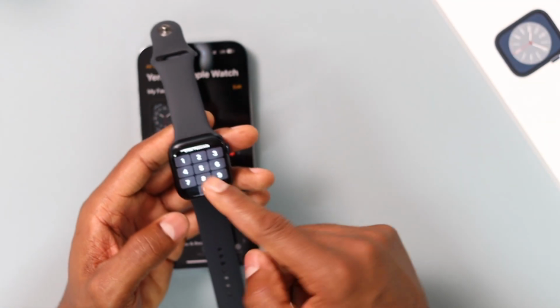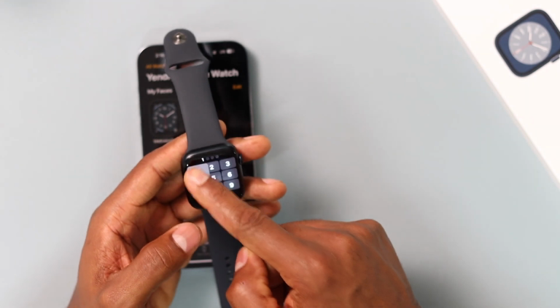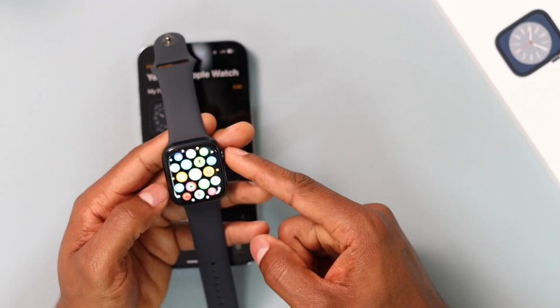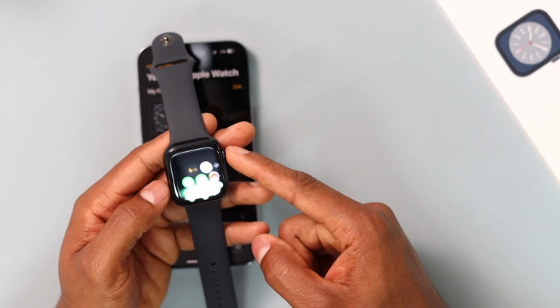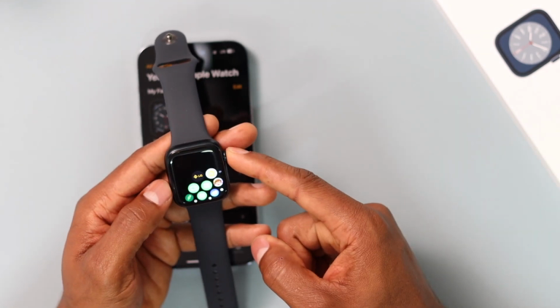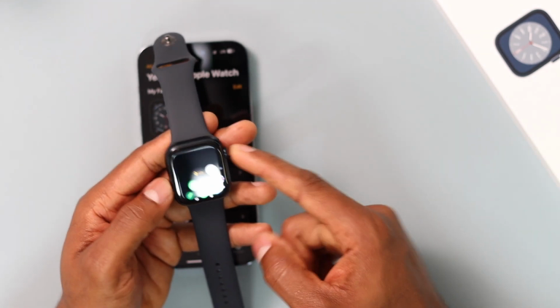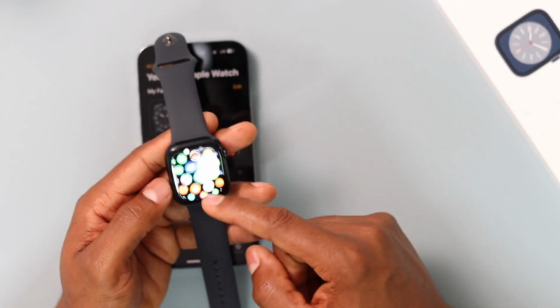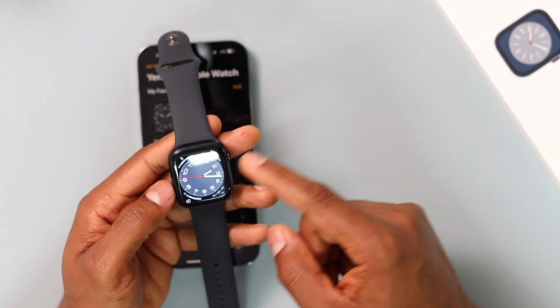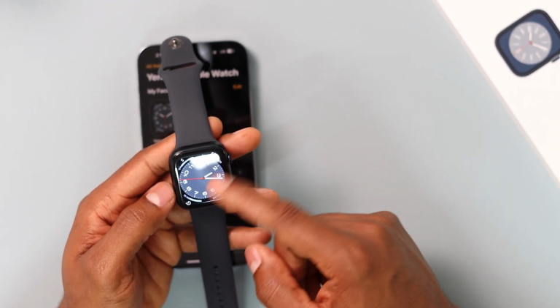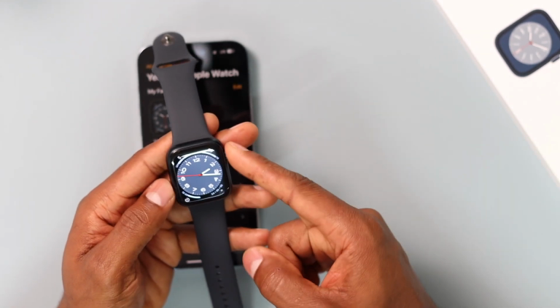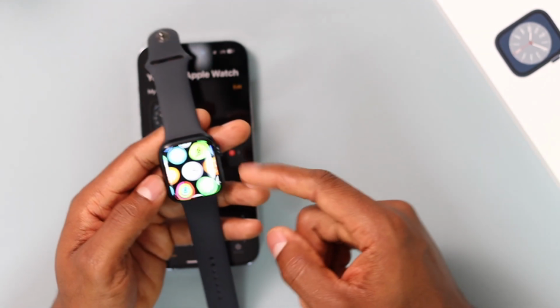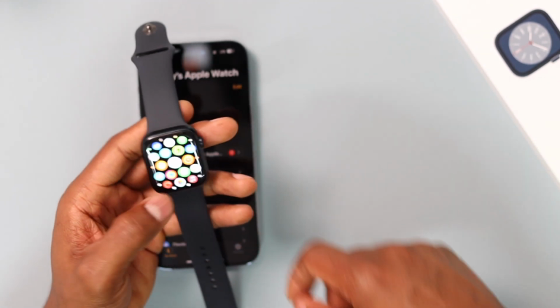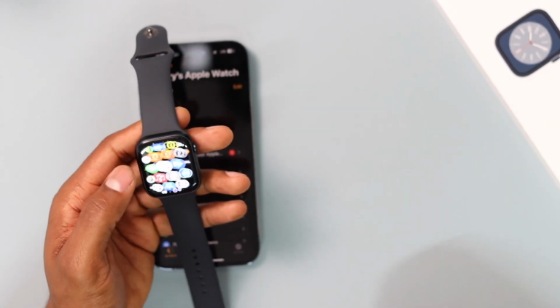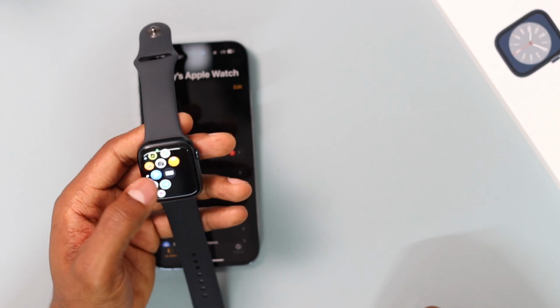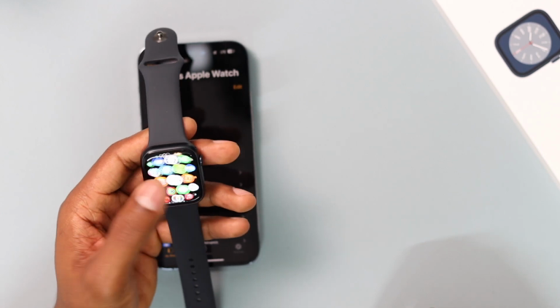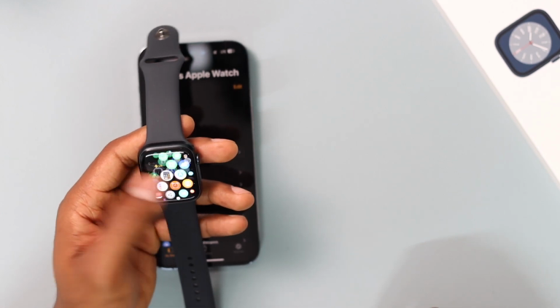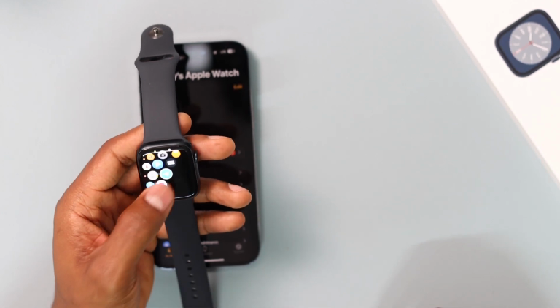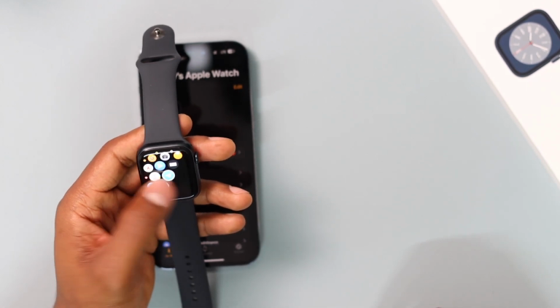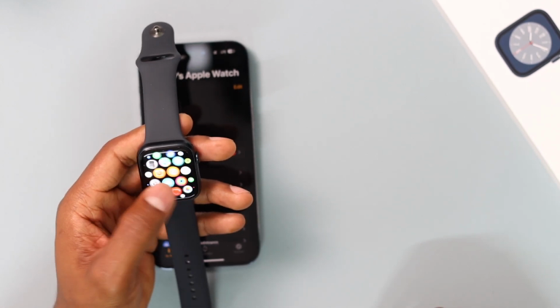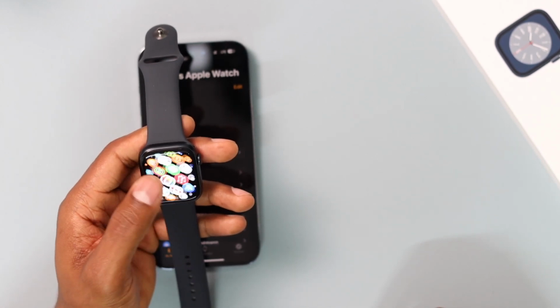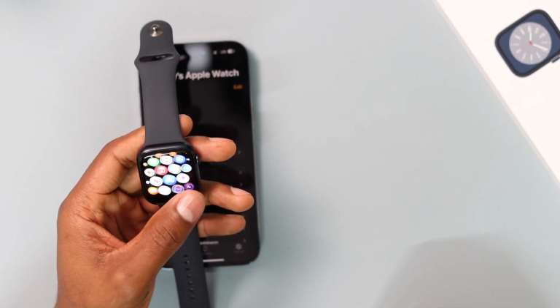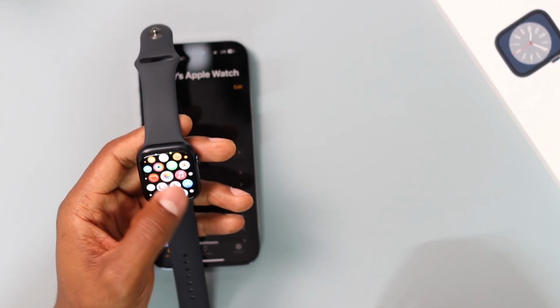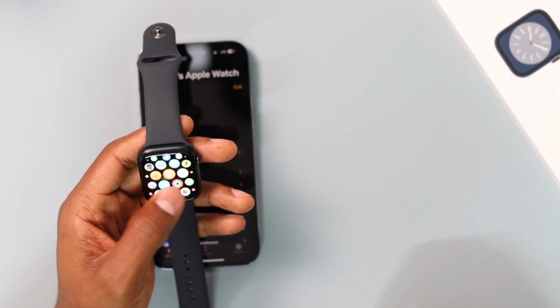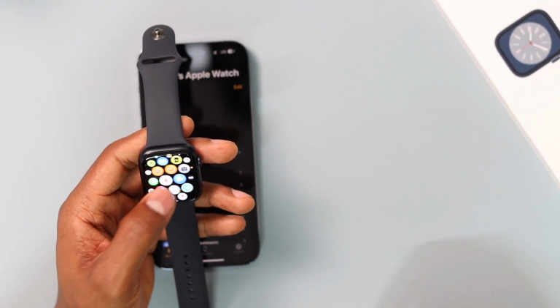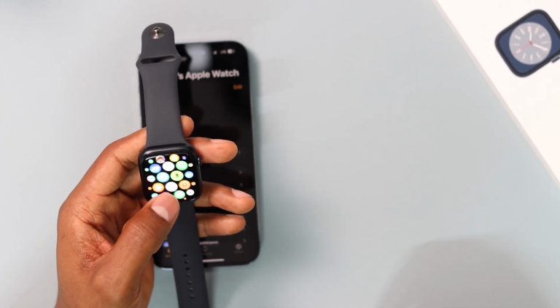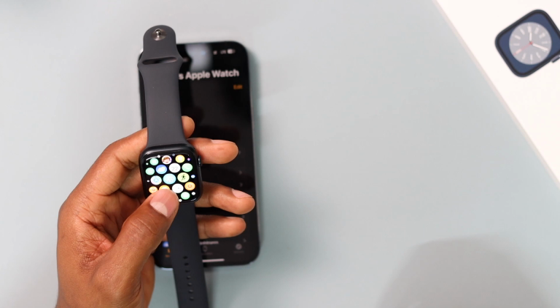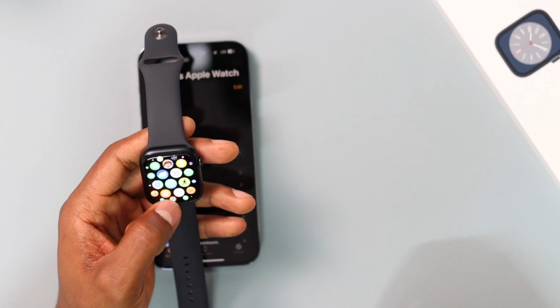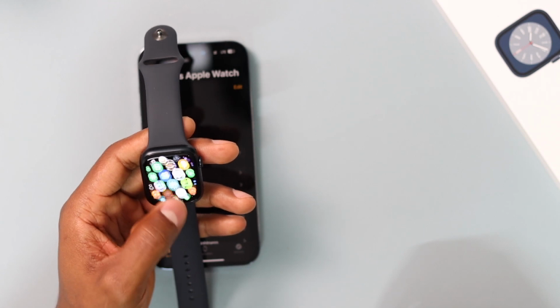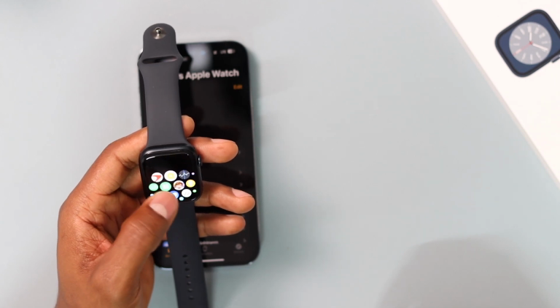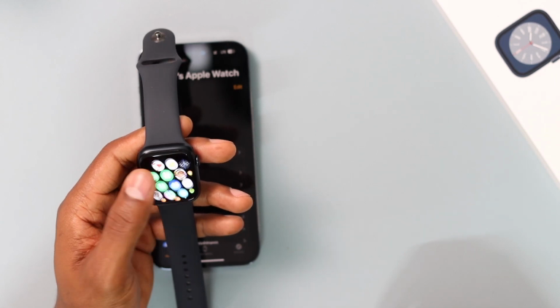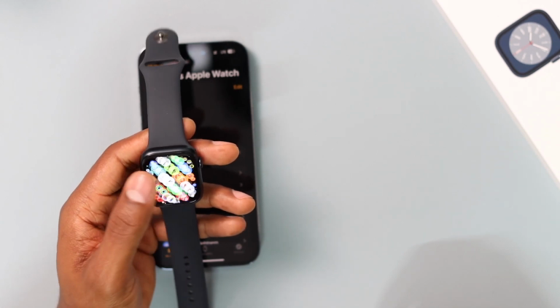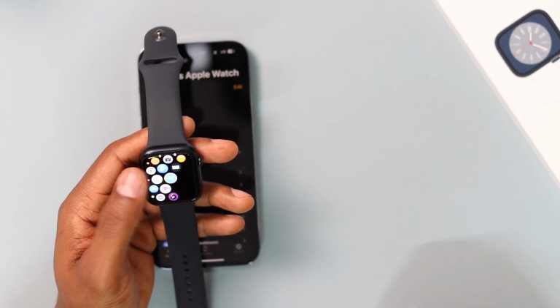Both devices are now connected. On the Apple Watch, enter the passcode you just created and you will have access to your Apple Watch. This is how it looks when it's all set up.